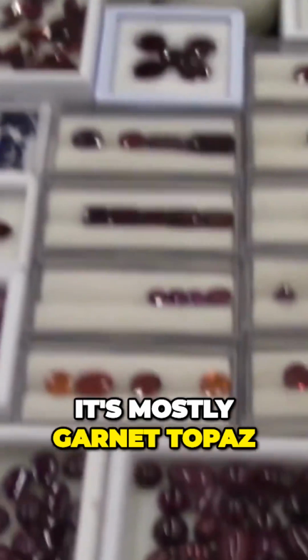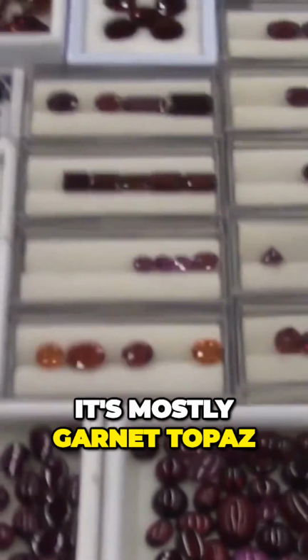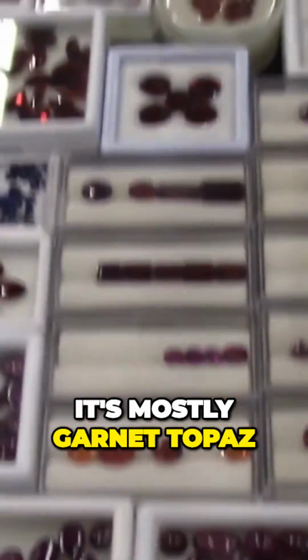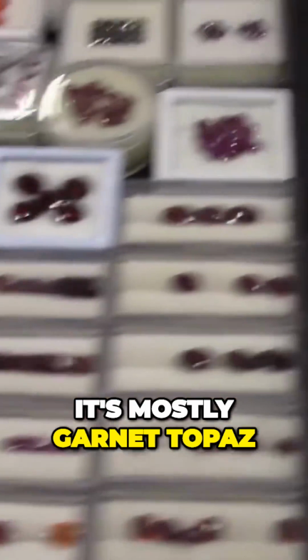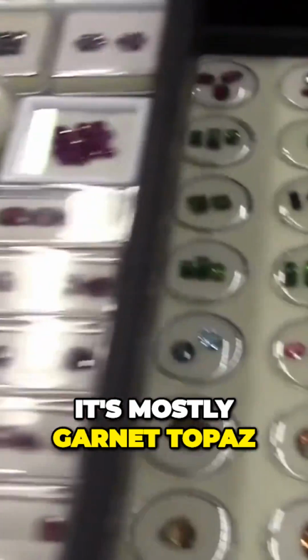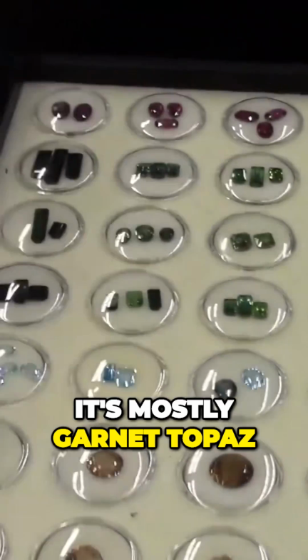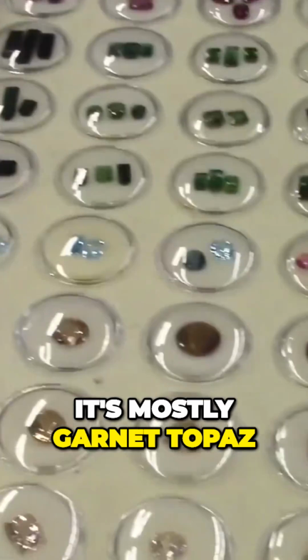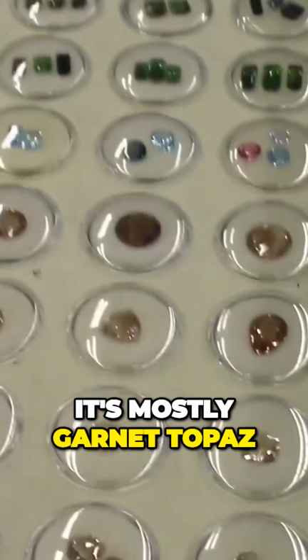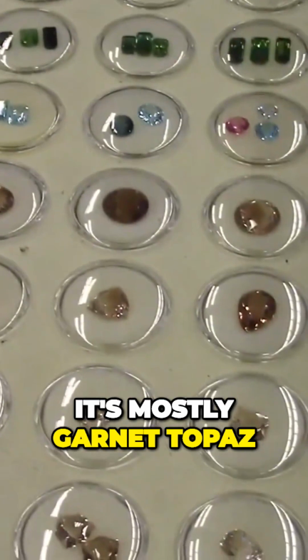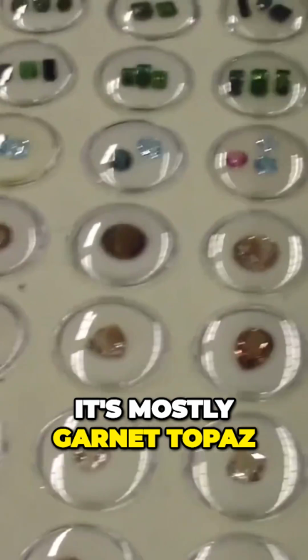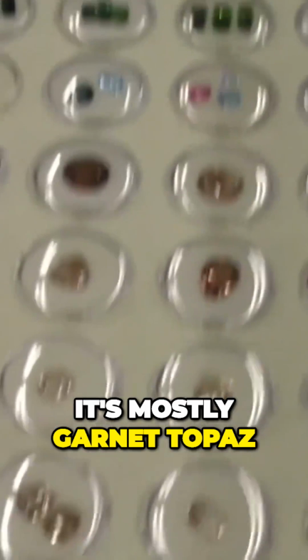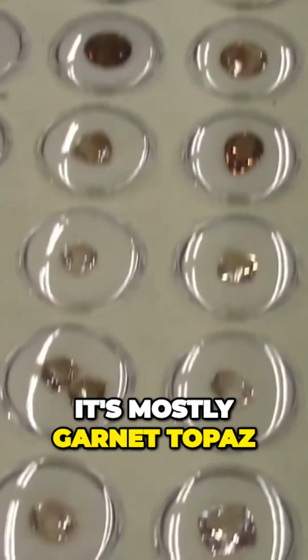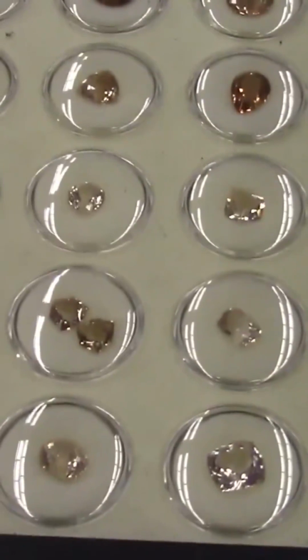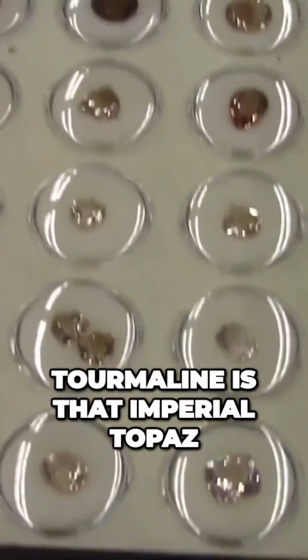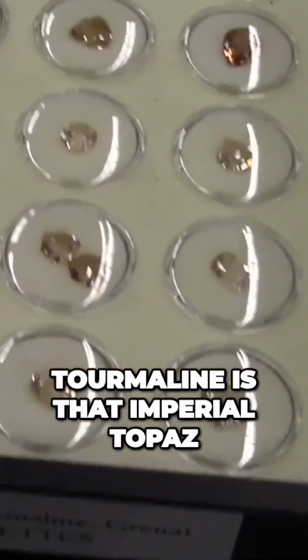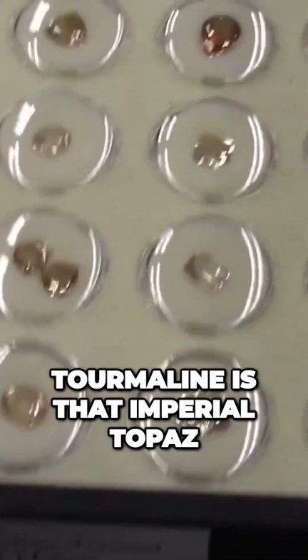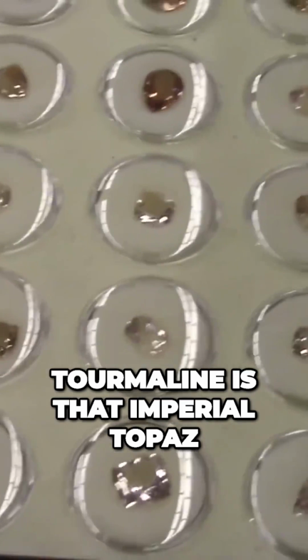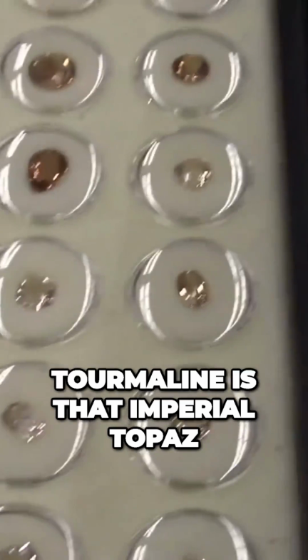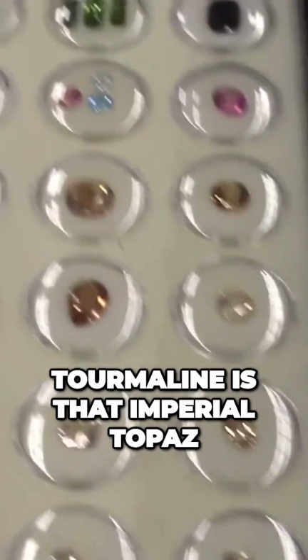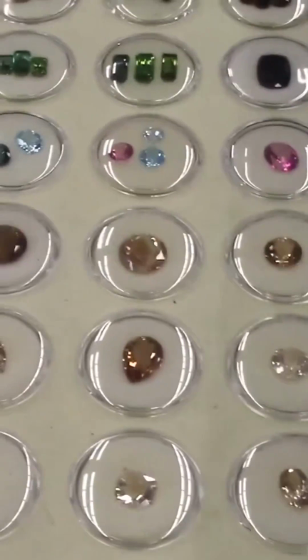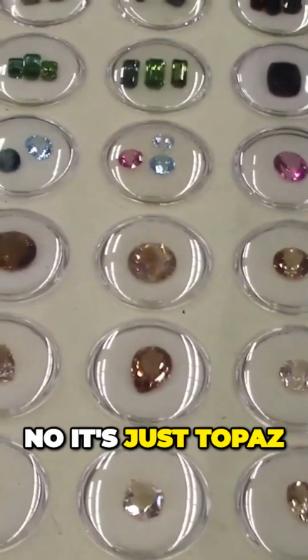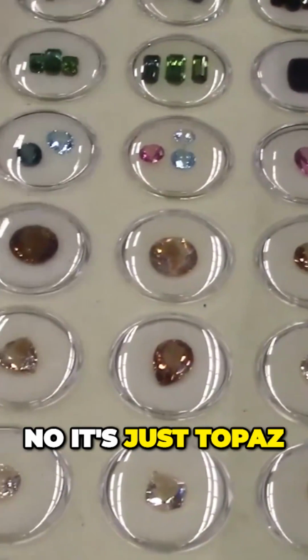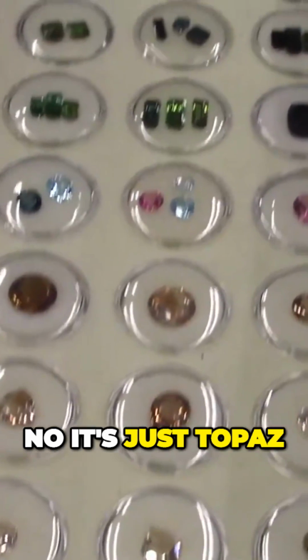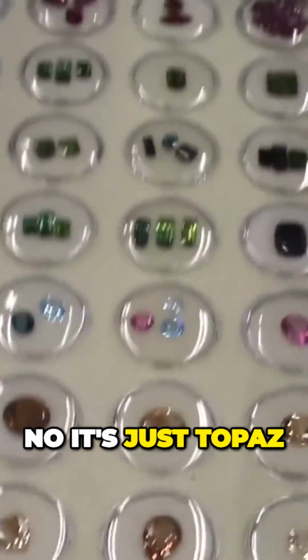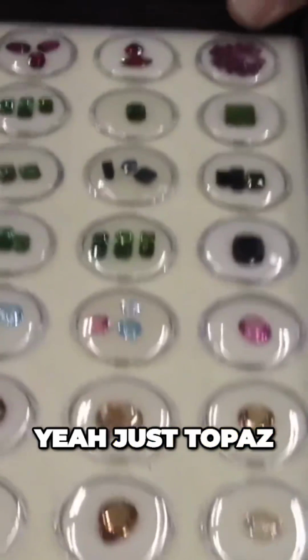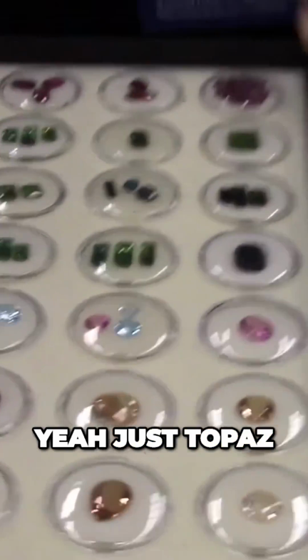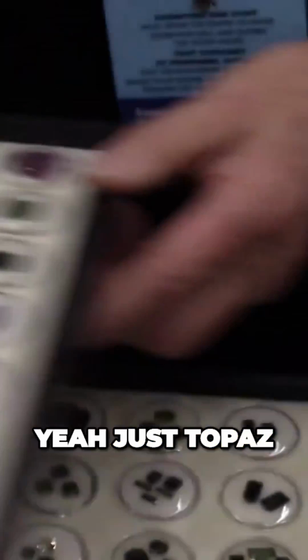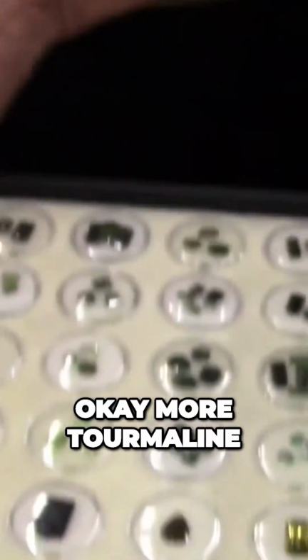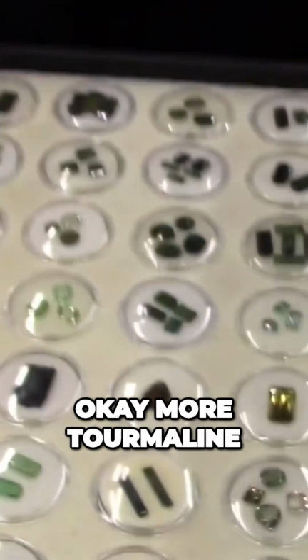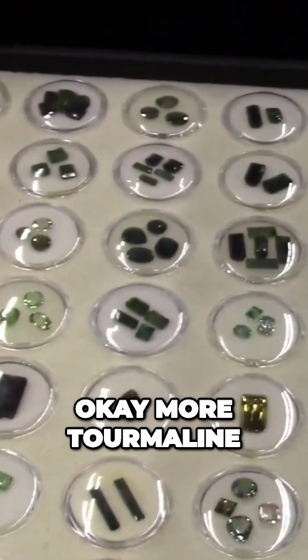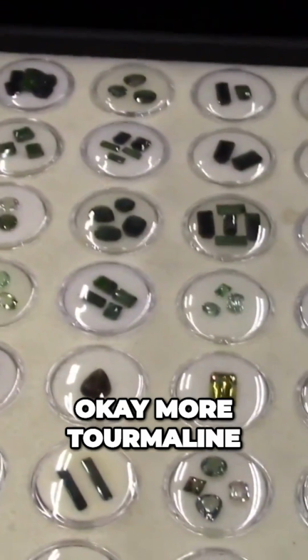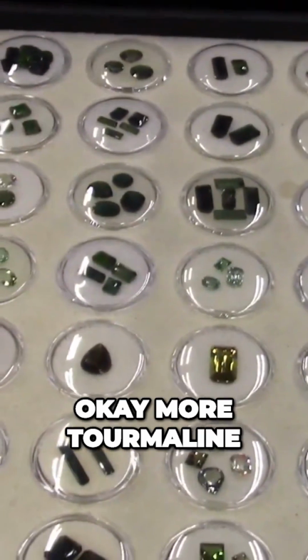It's mostly garnet. Topaz, tourmaline. Is that imperial topaz? No, just topaz. More tourmaline.